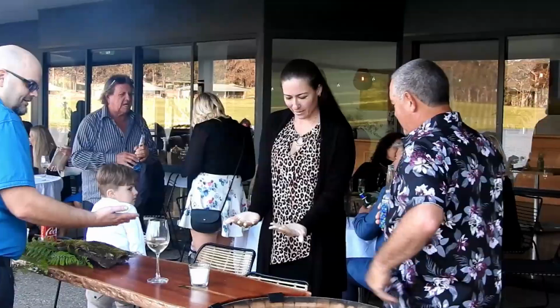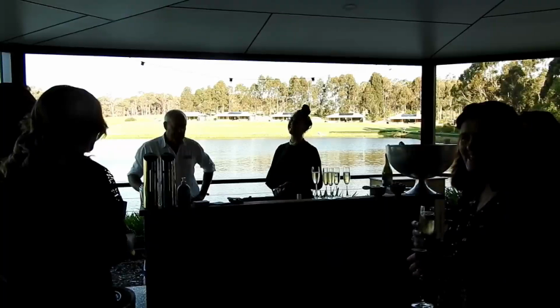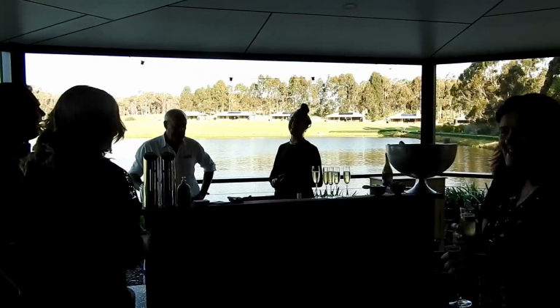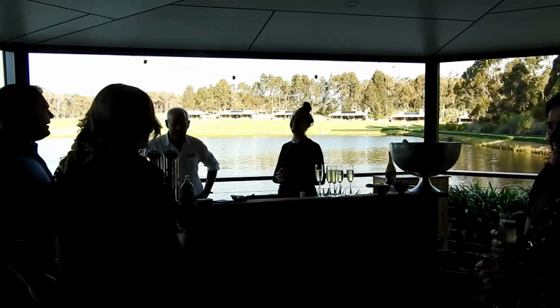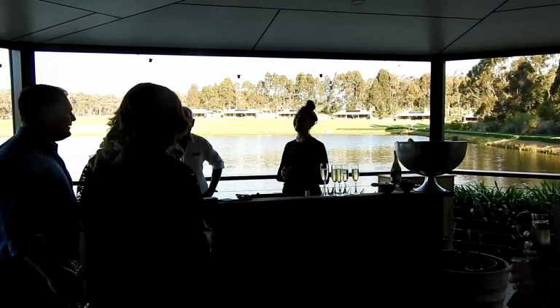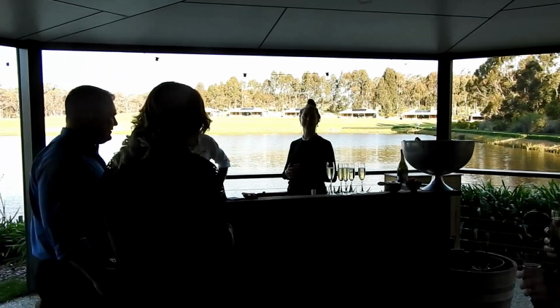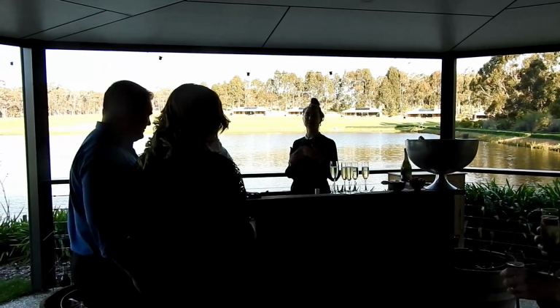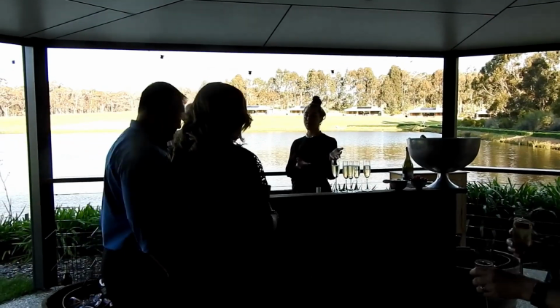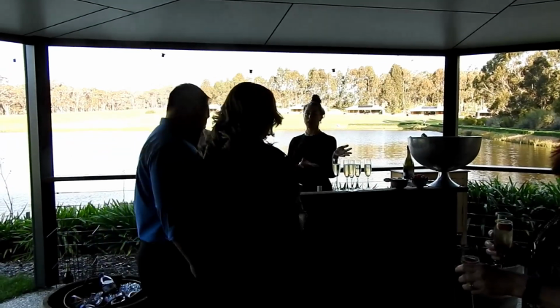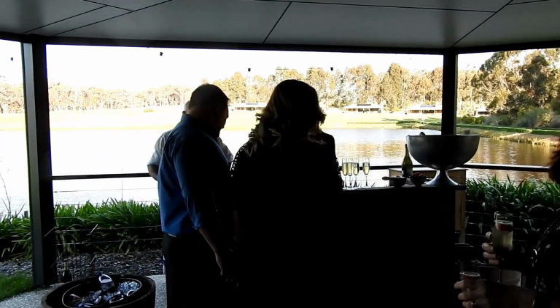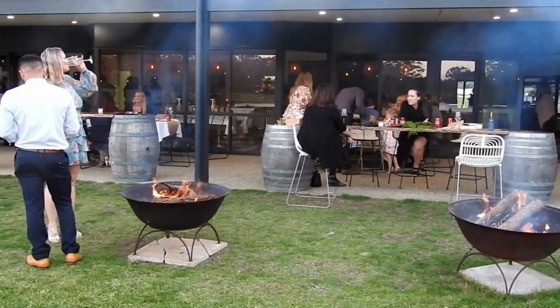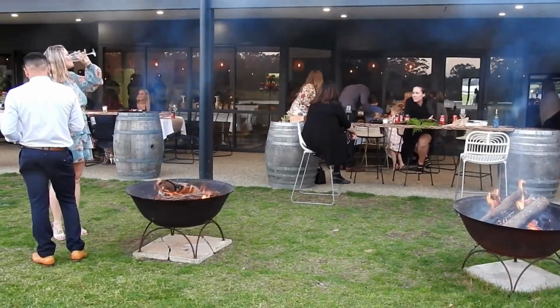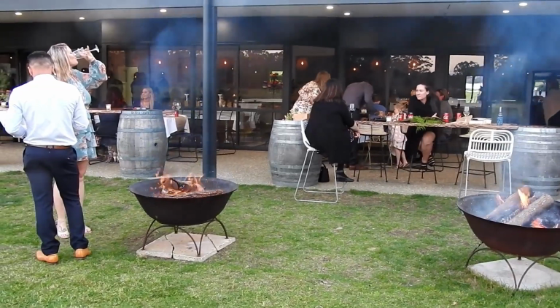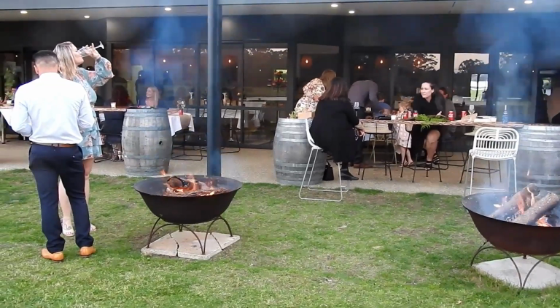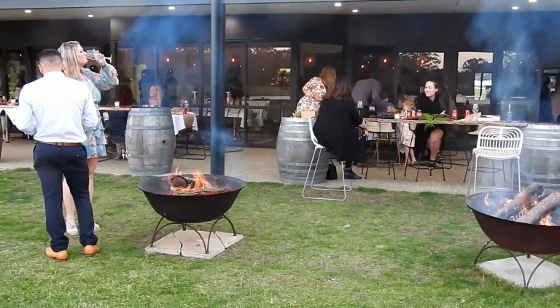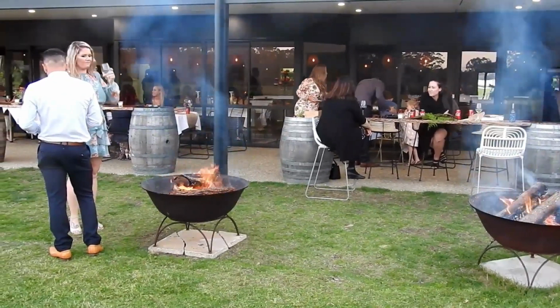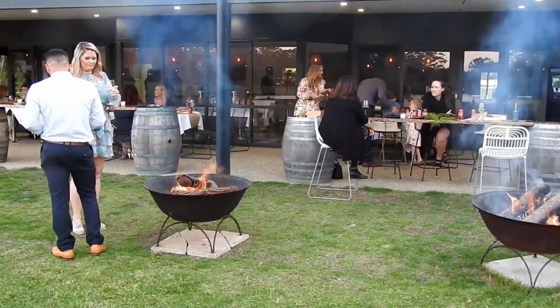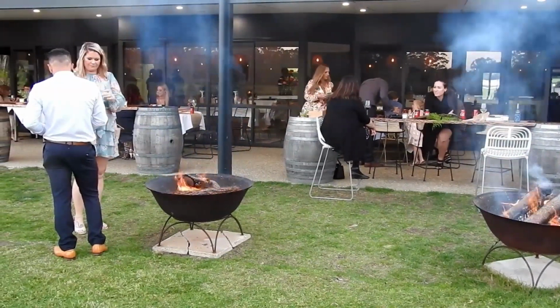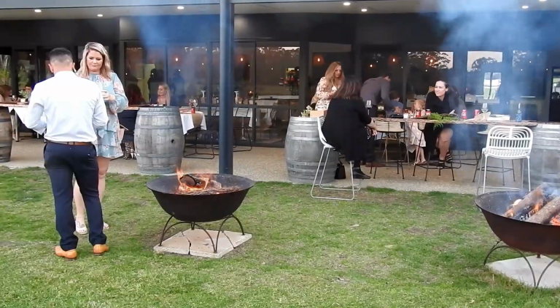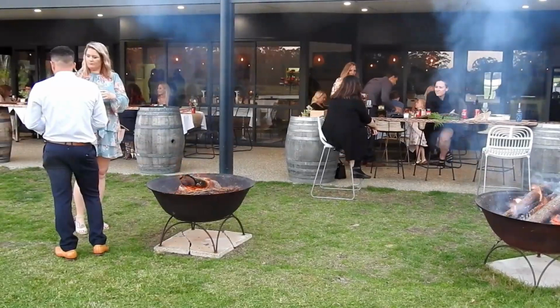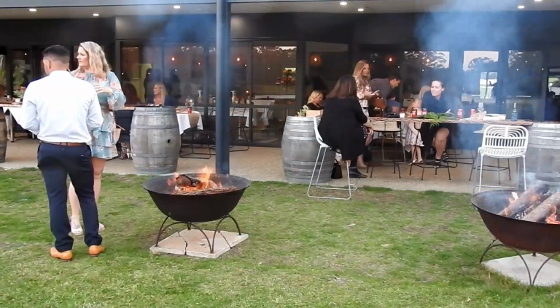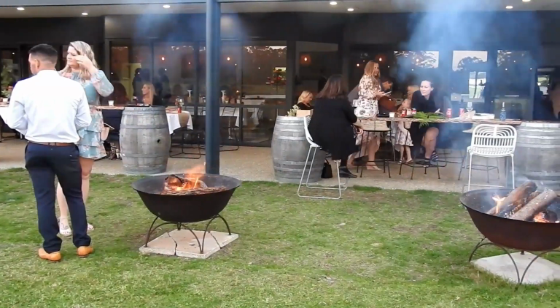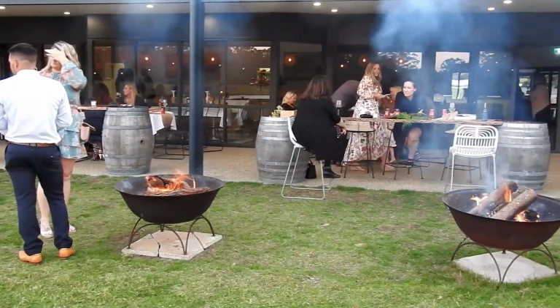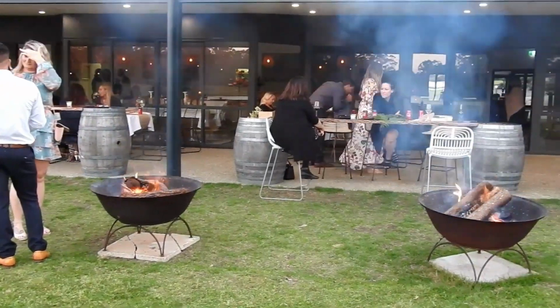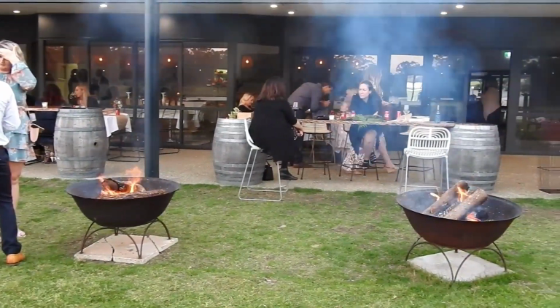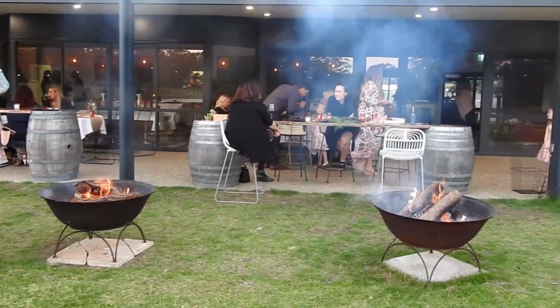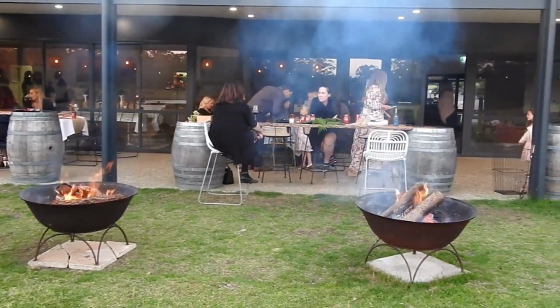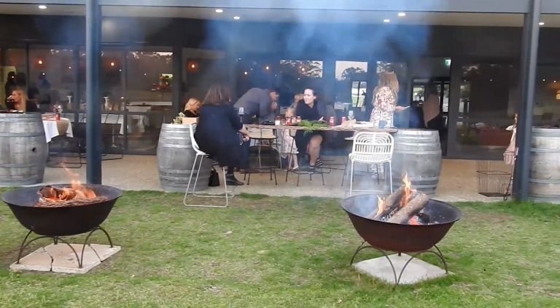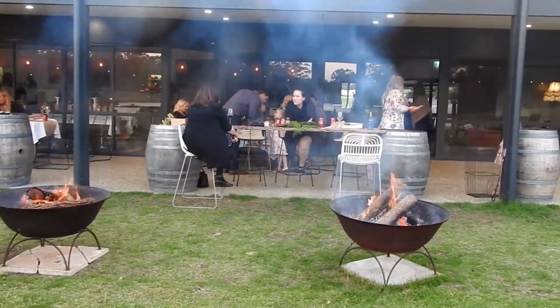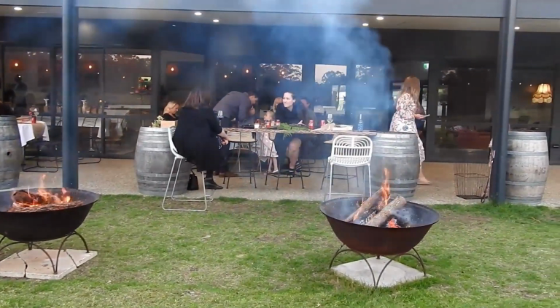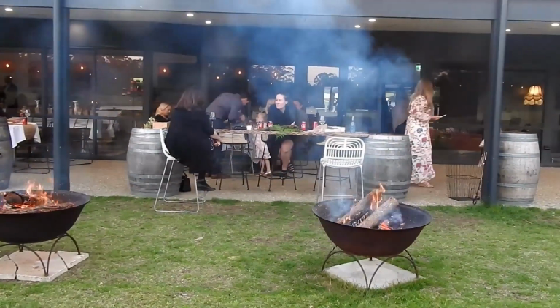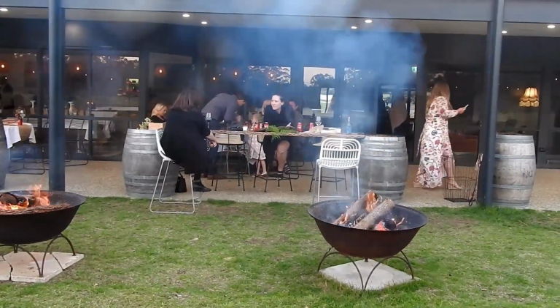I'm down here because I attended a friend's wedding, and you've got a wonderful little place called the Willows which is outdoors but it's the most gorgeous place.